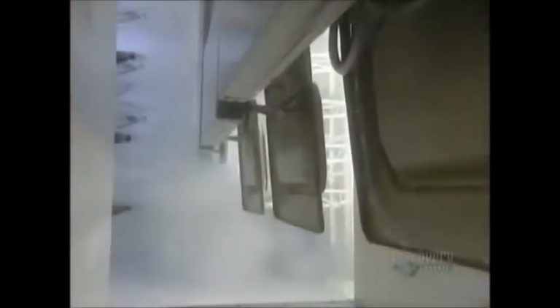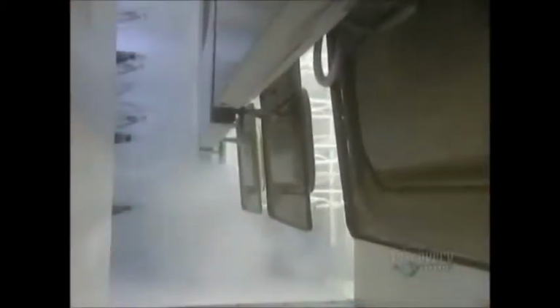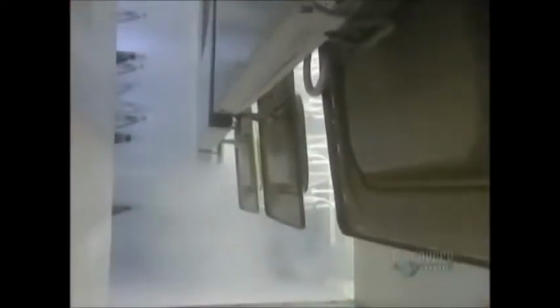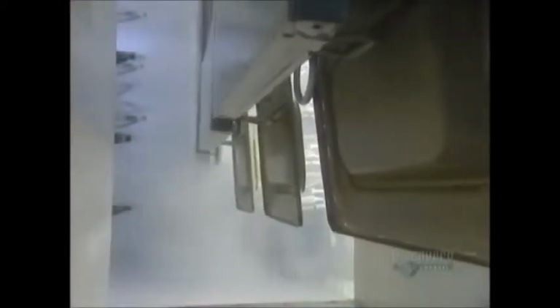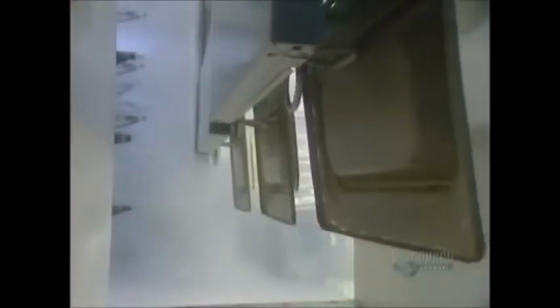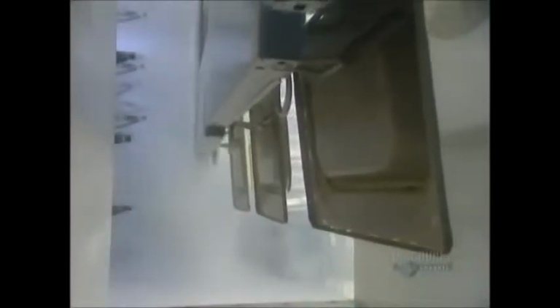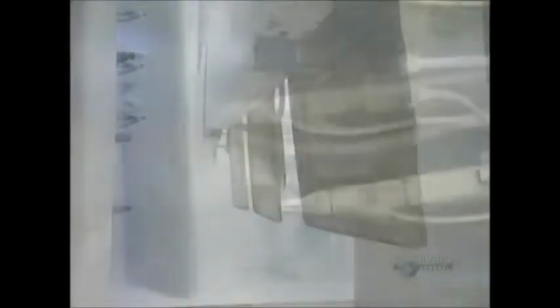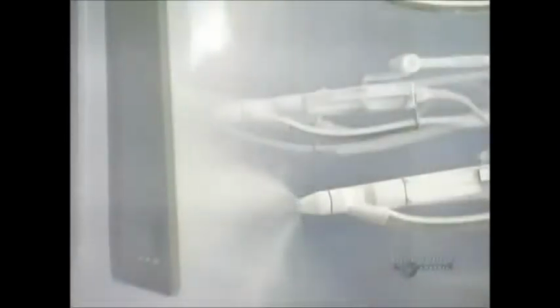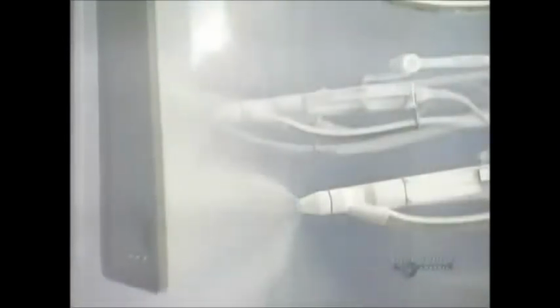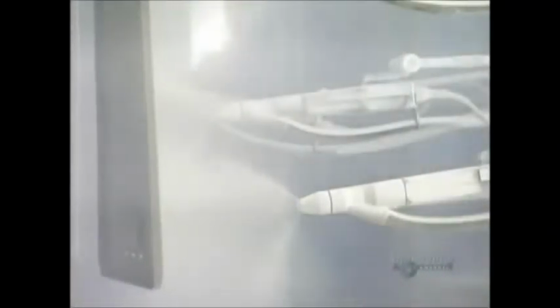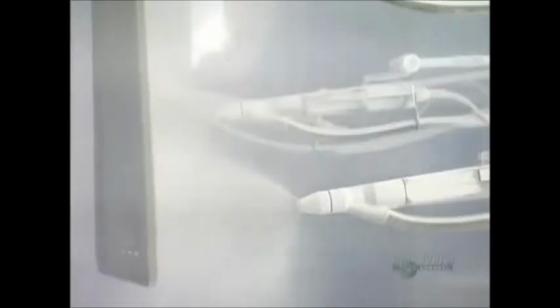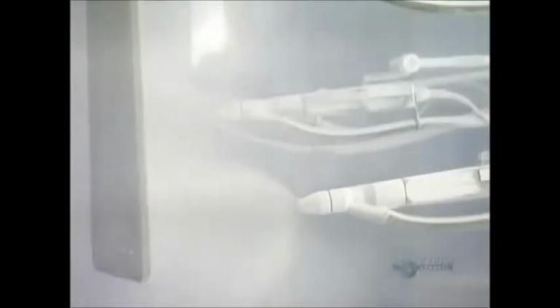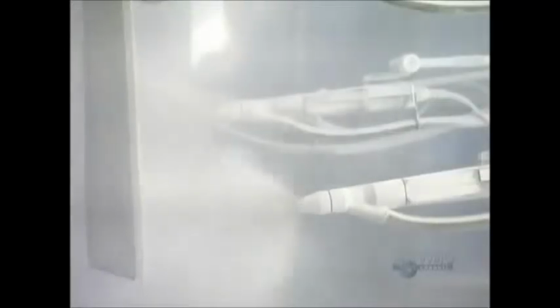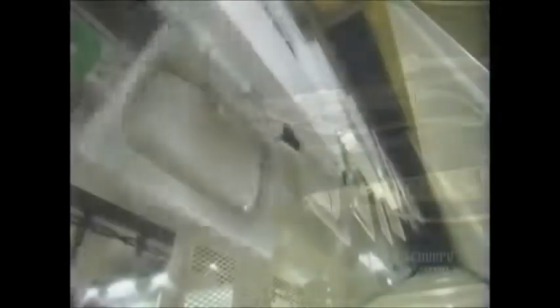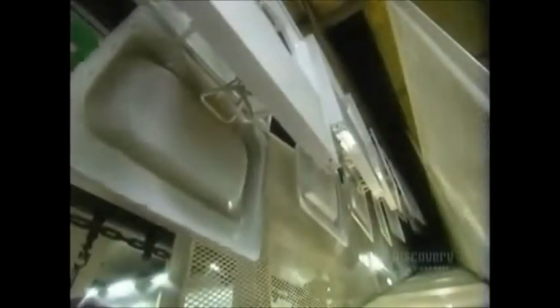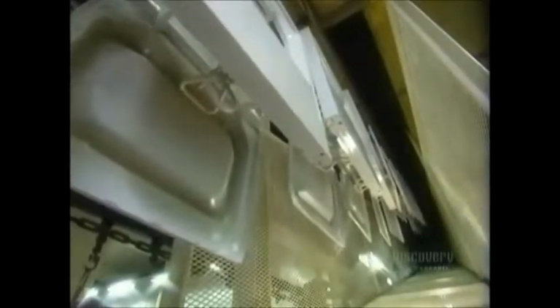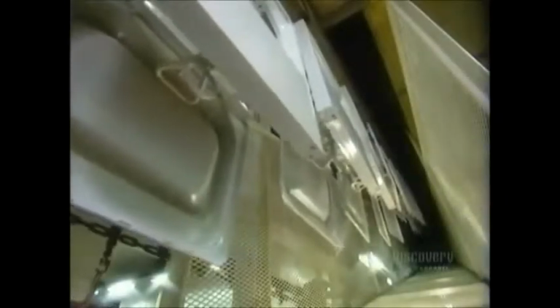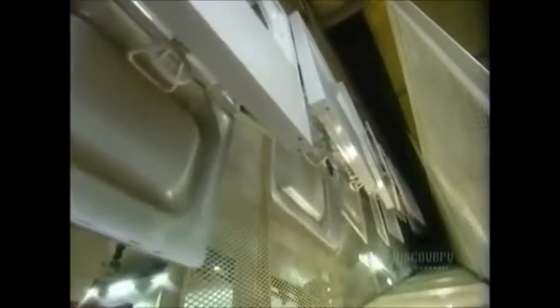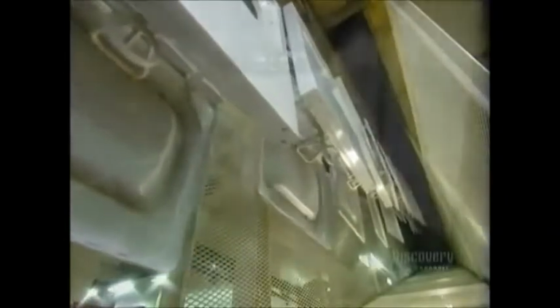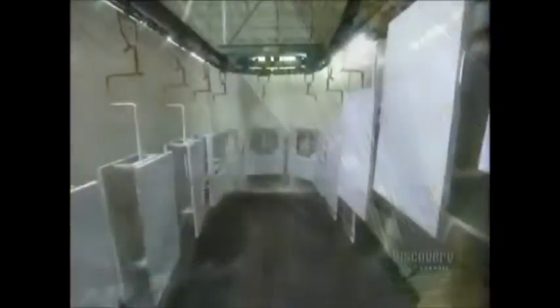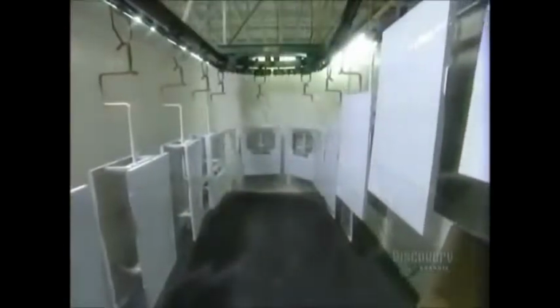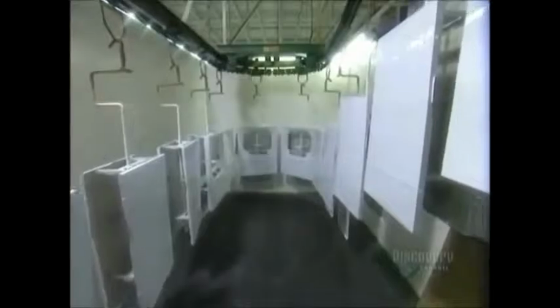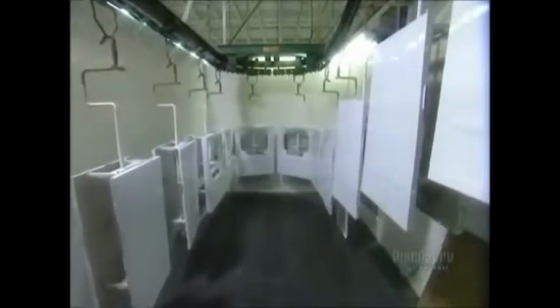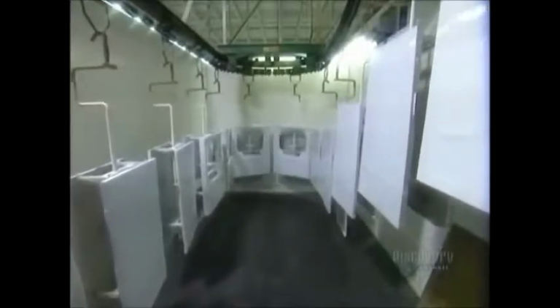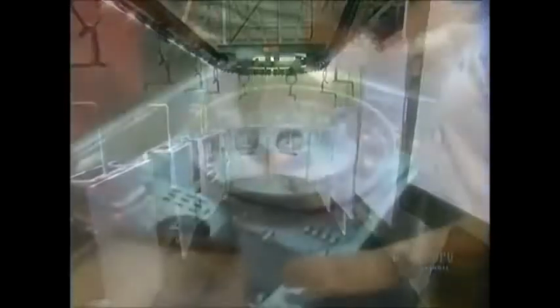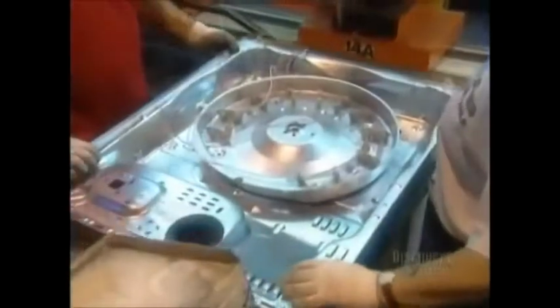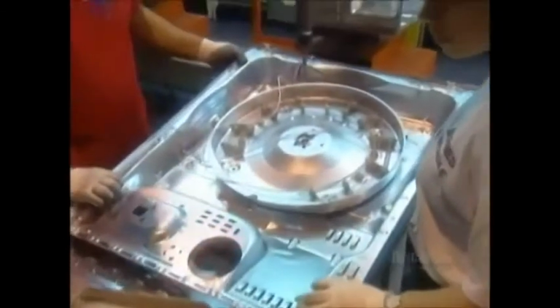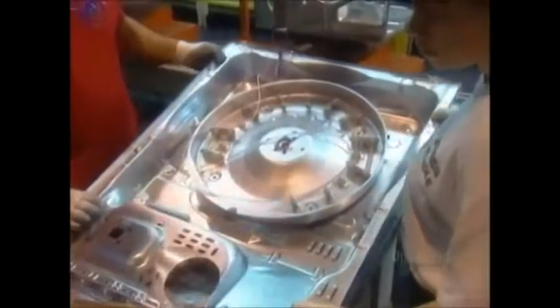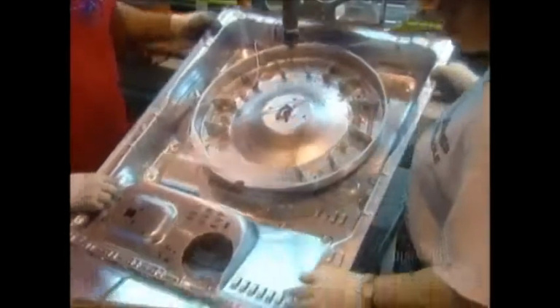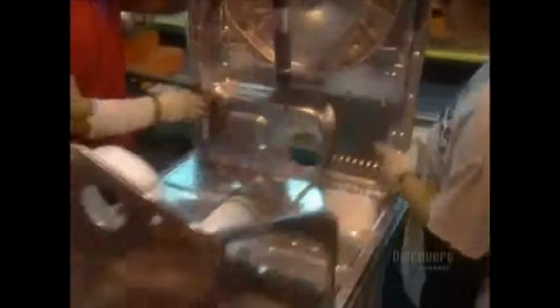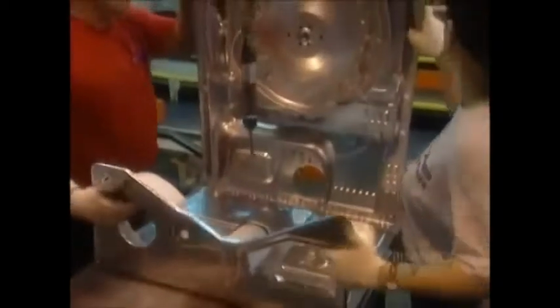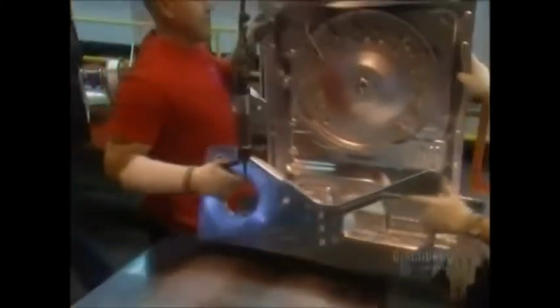In the finishing department, they coat the dryer with powdered paint that's heat and shock resistant. Then they assemble the bottom and back of the appliance.